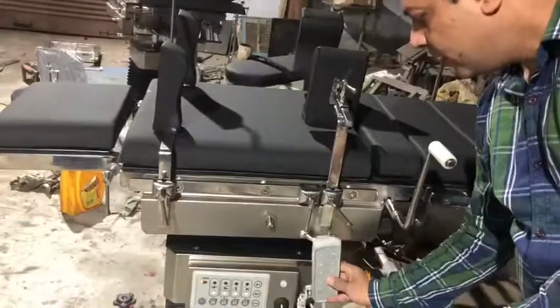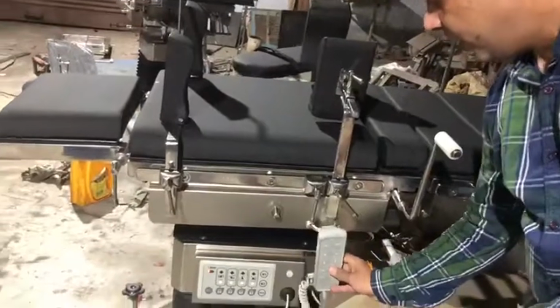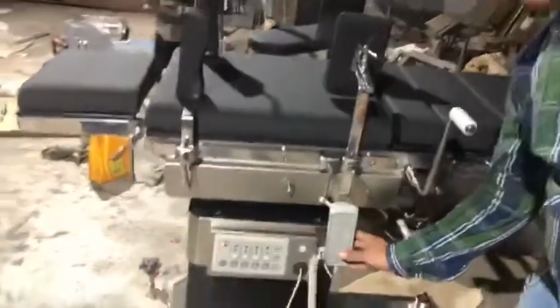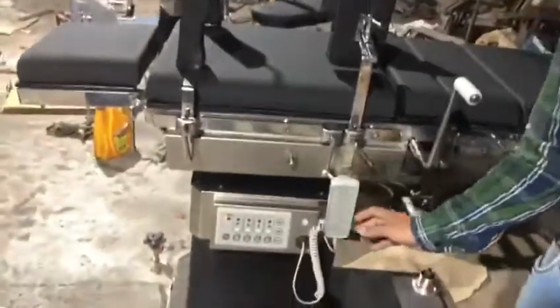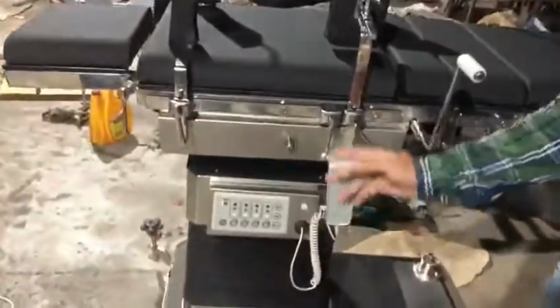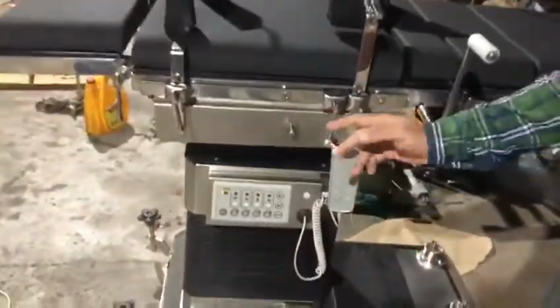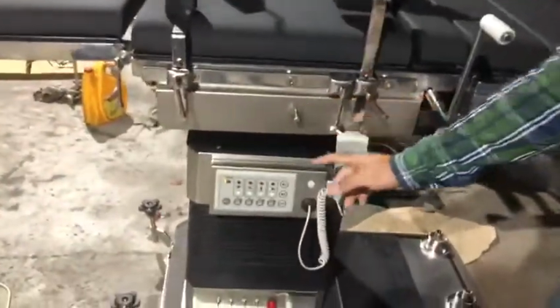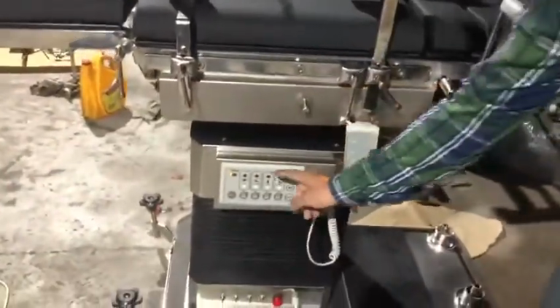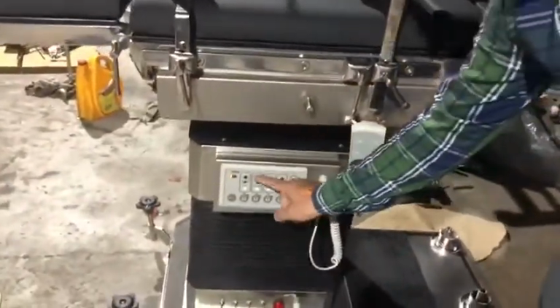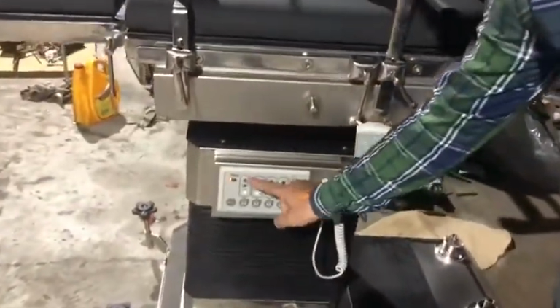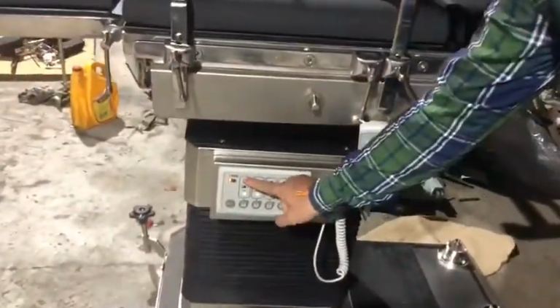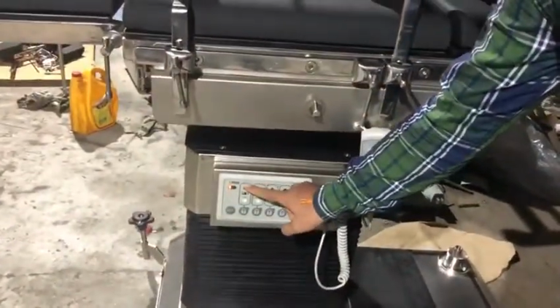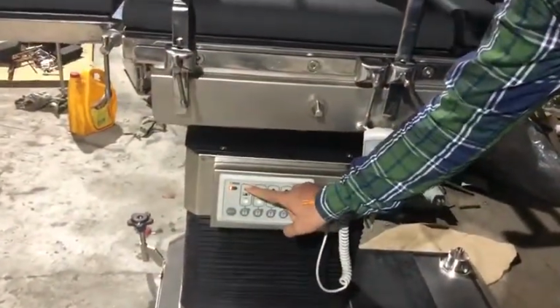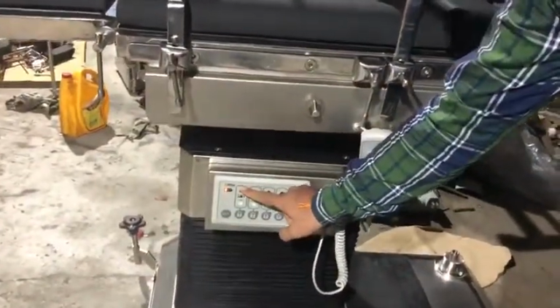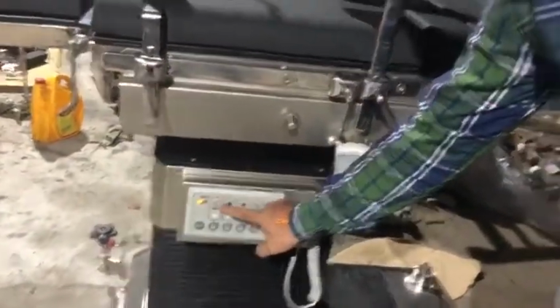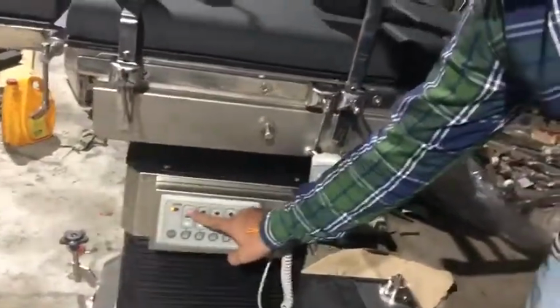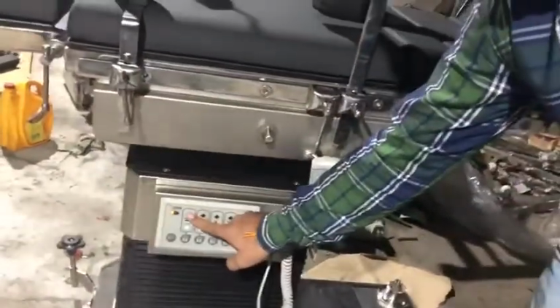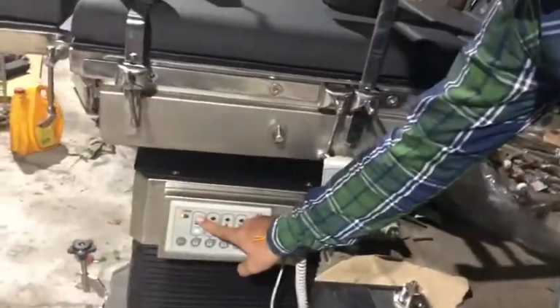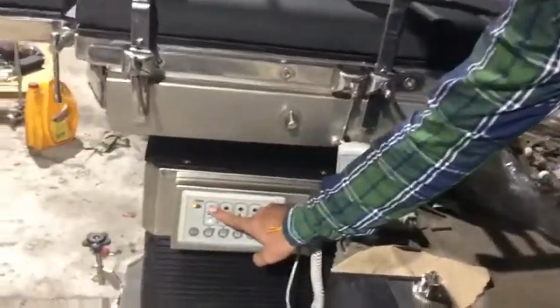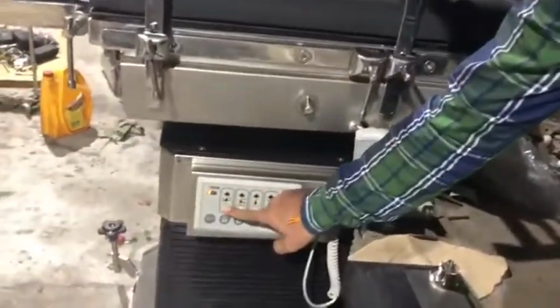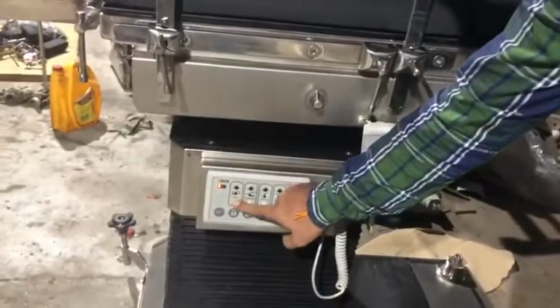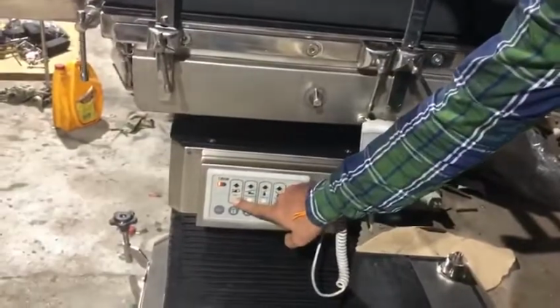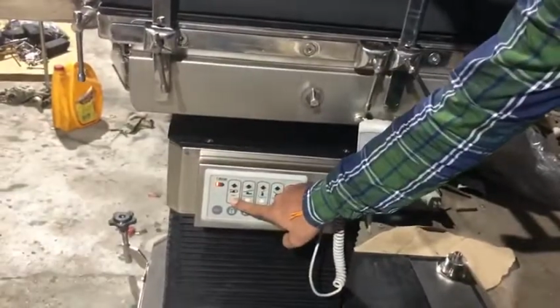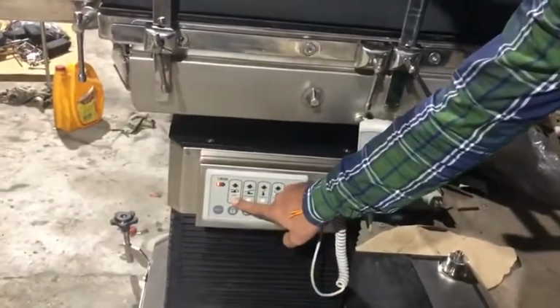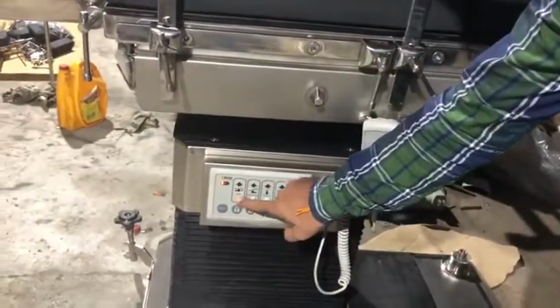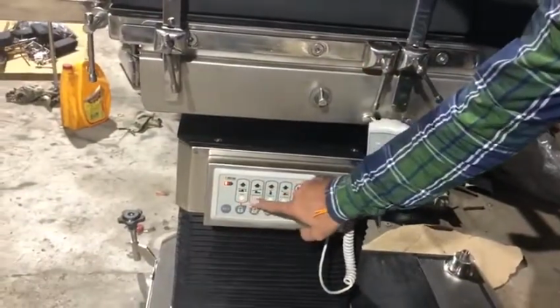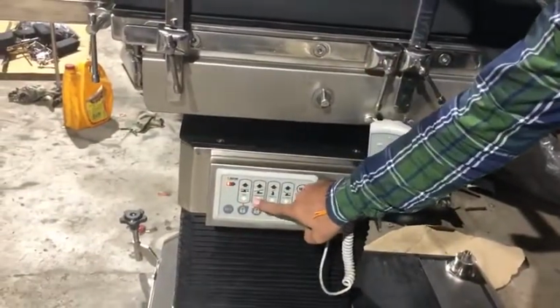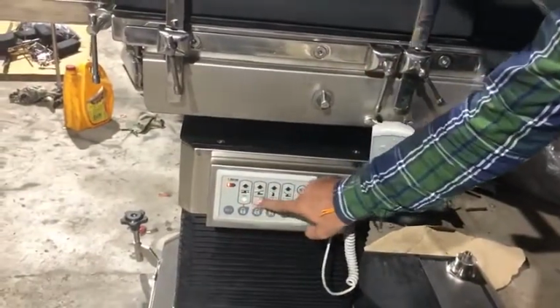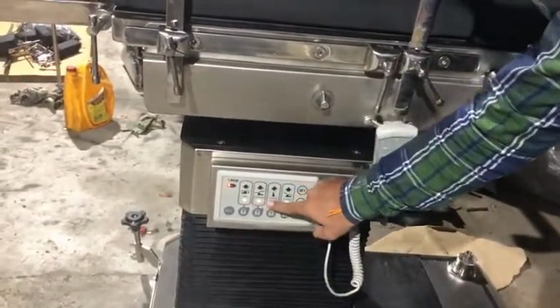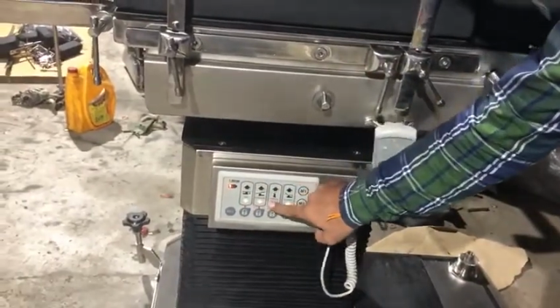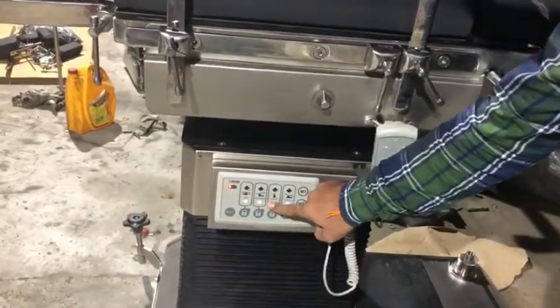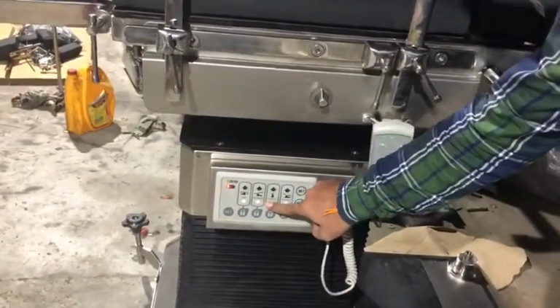Likewise we have a panel. If the surgeon wants to move it from a panel, an electronic panel, he or she can do that easily.